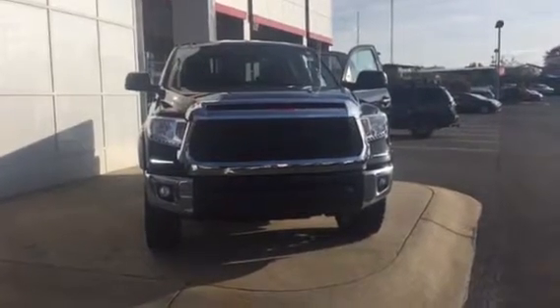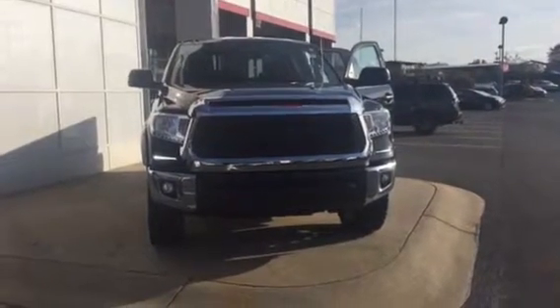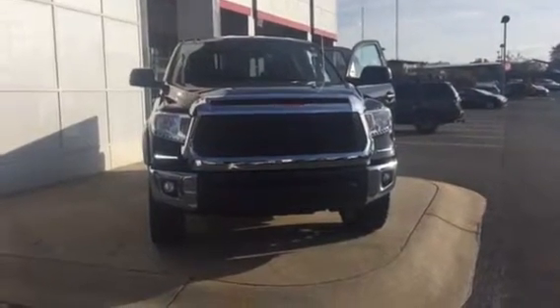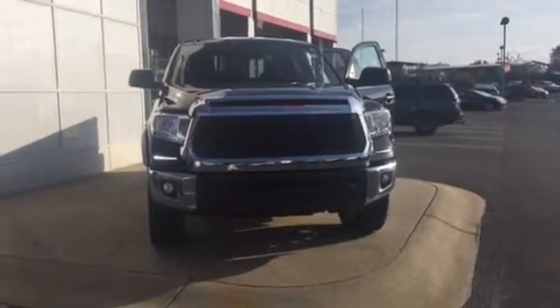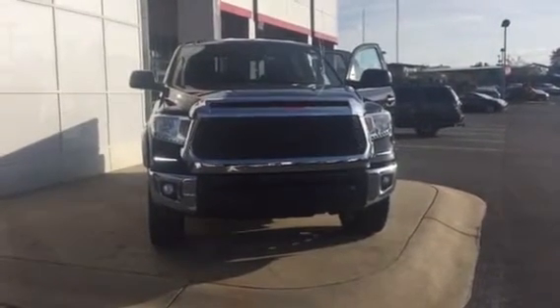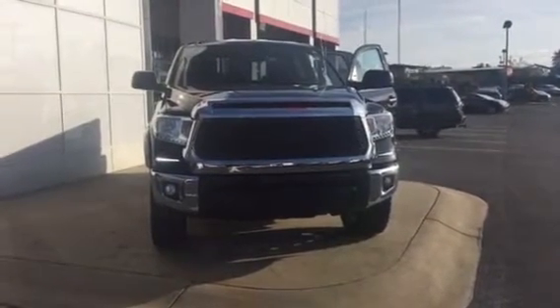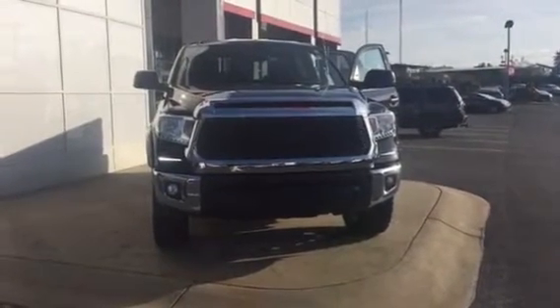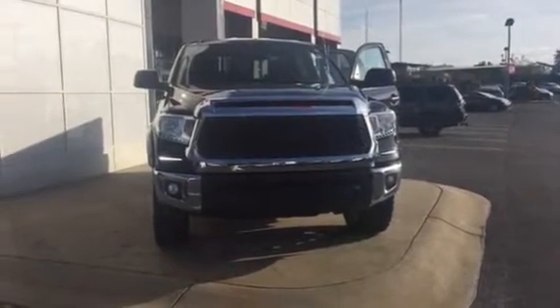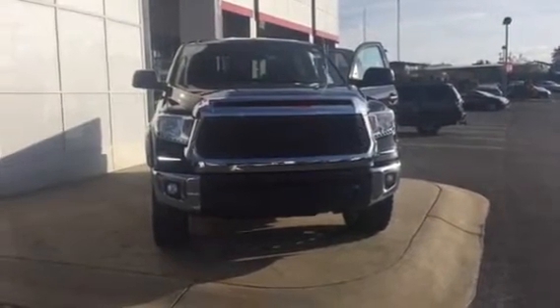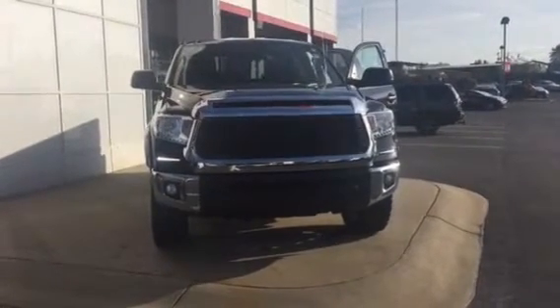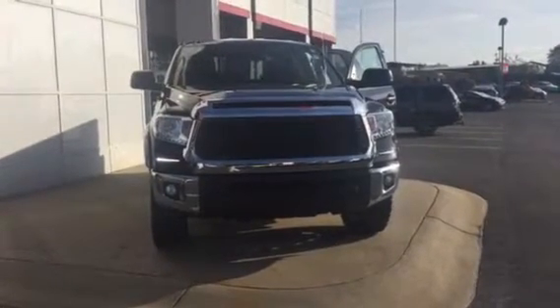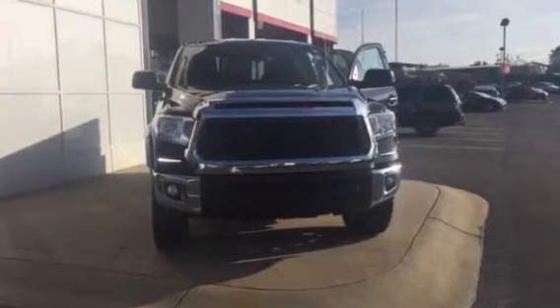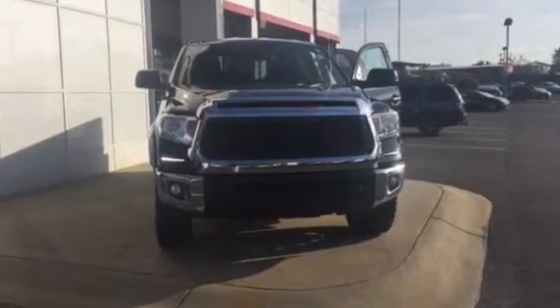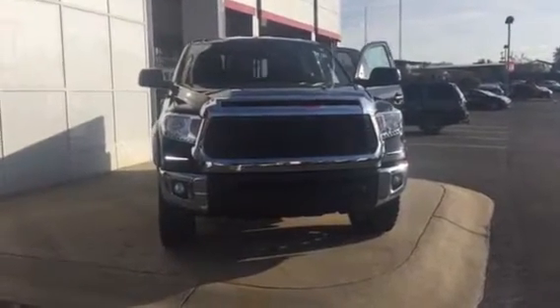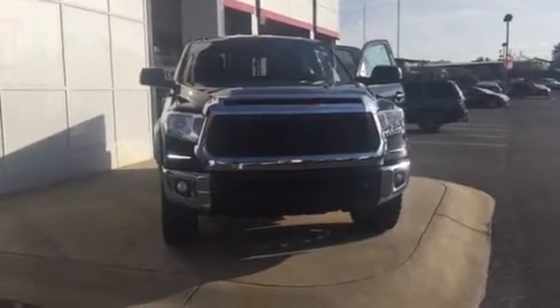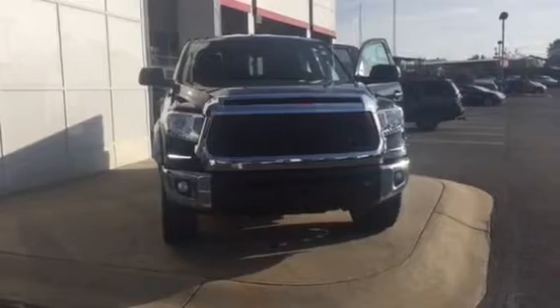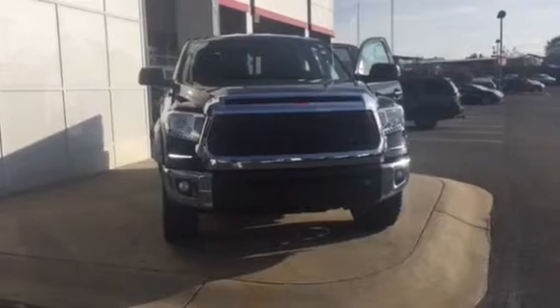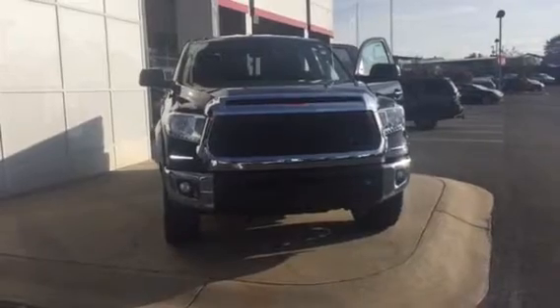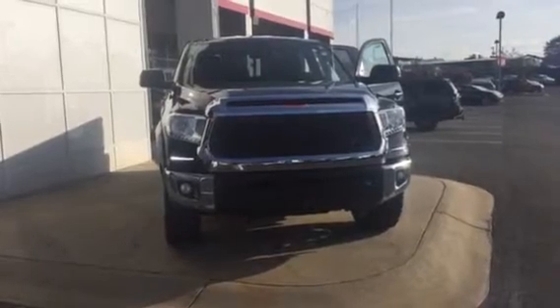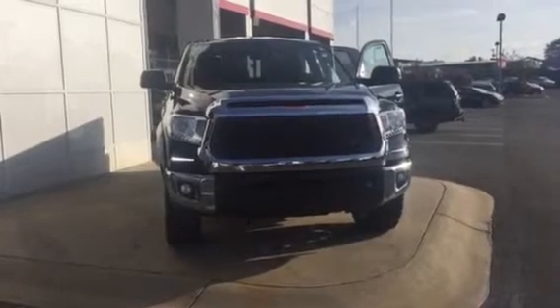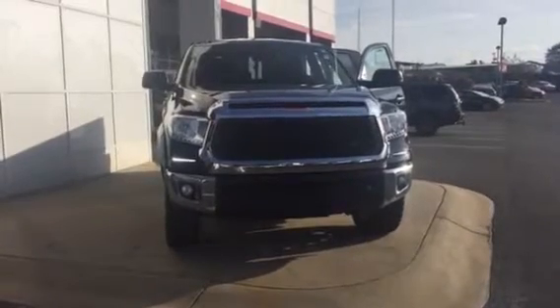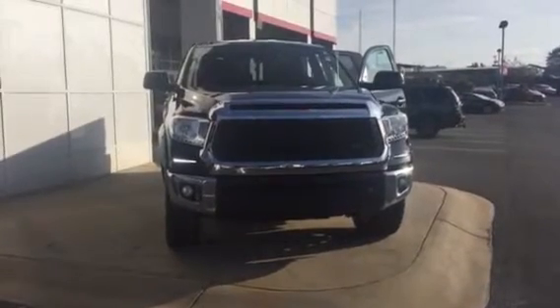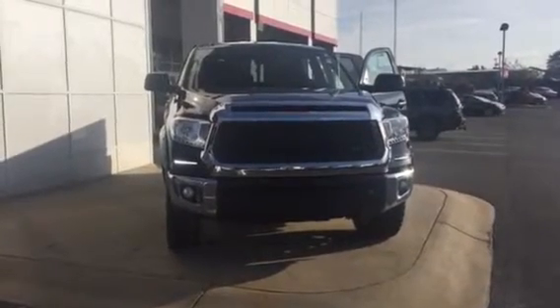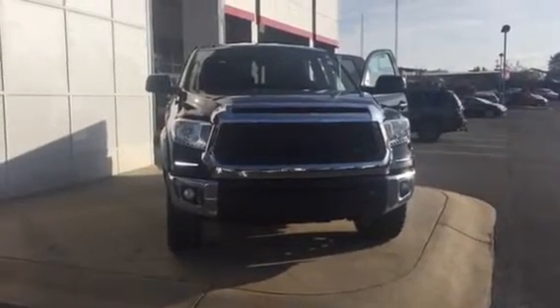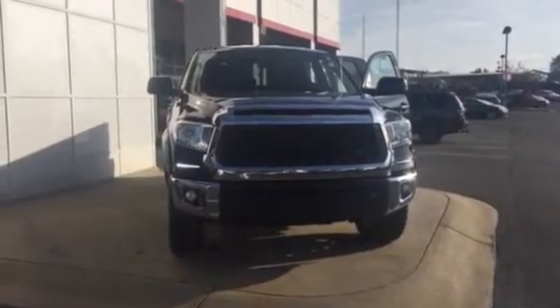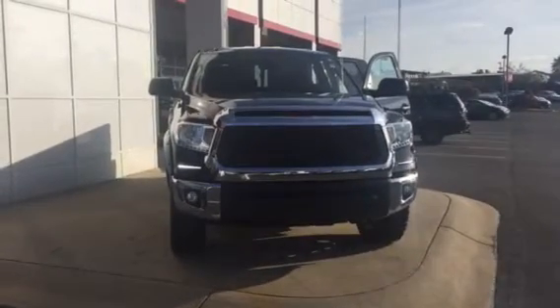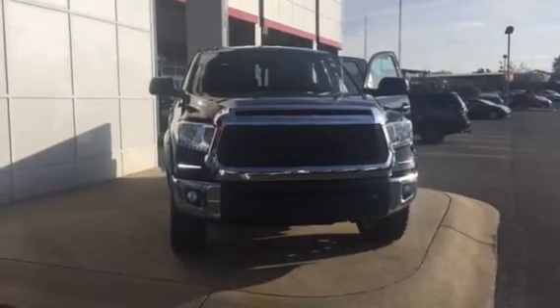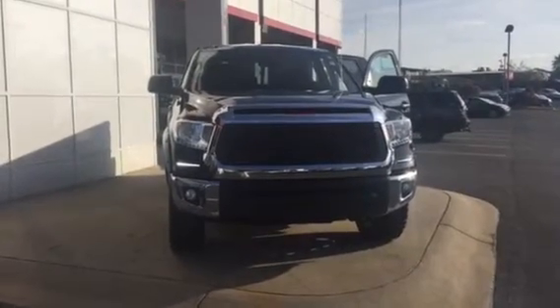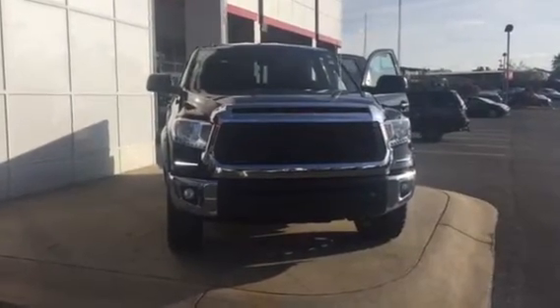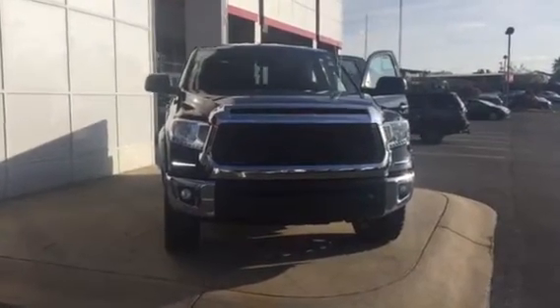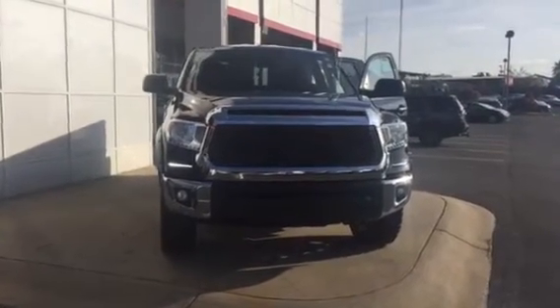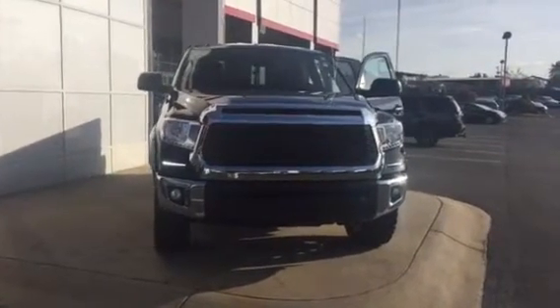Good morning, this is Wanda with LaGrange Toyota doing a short walk around on the 2017 Toyota Tundra. This is an XSP double cab, four wheel drive.